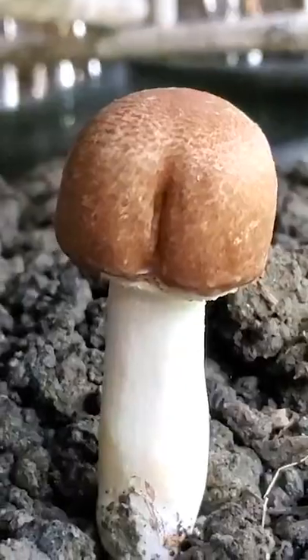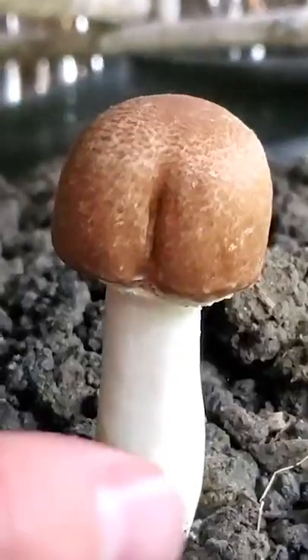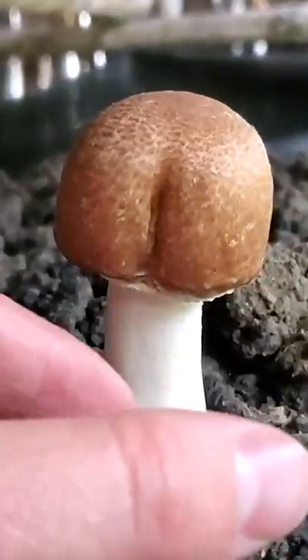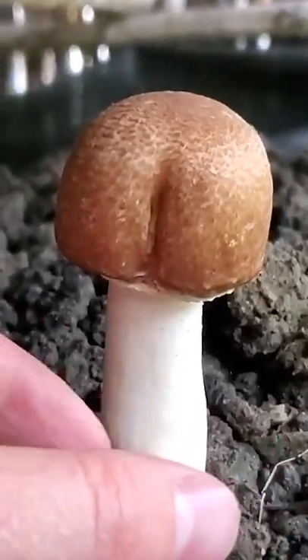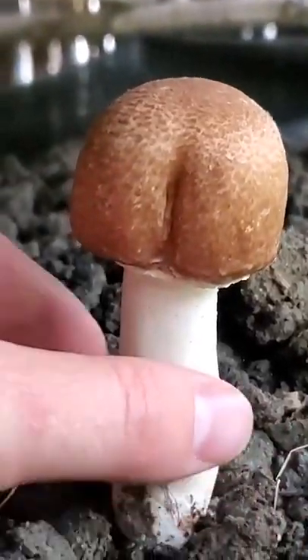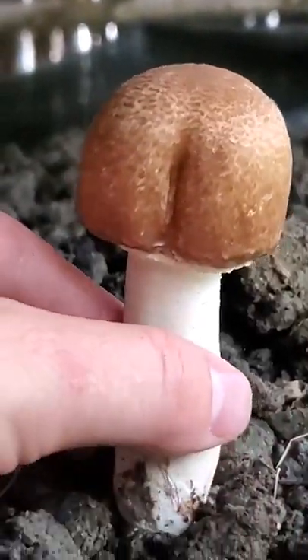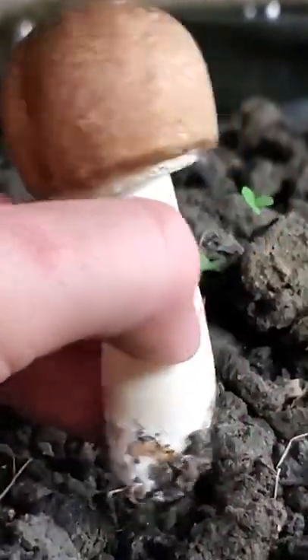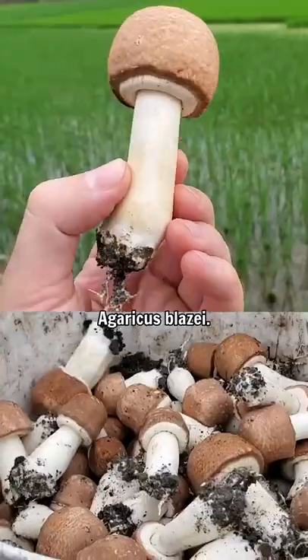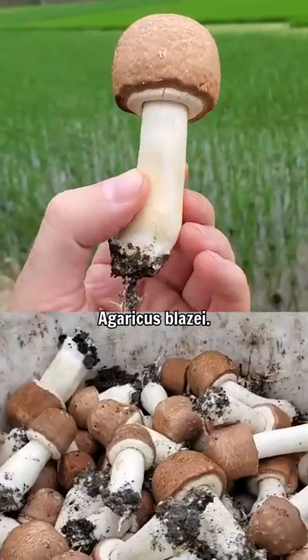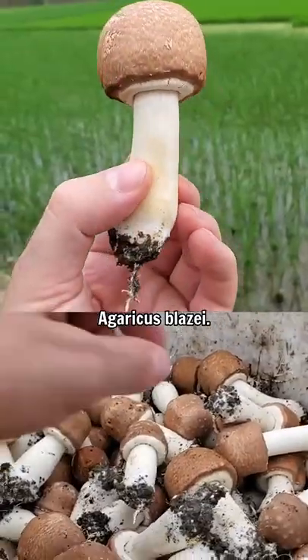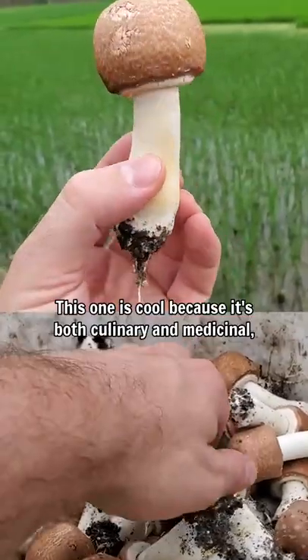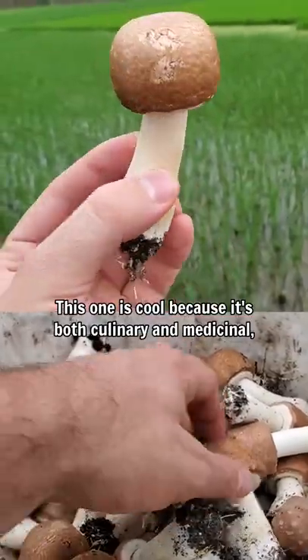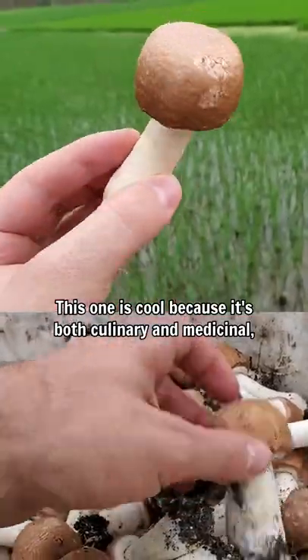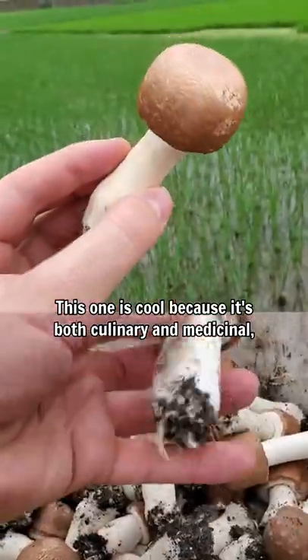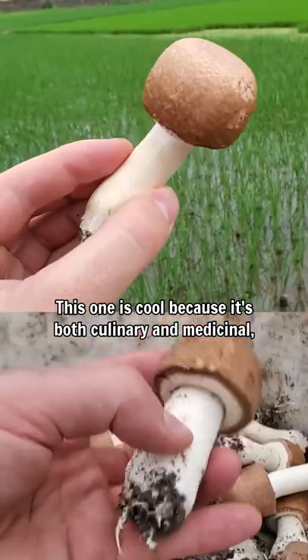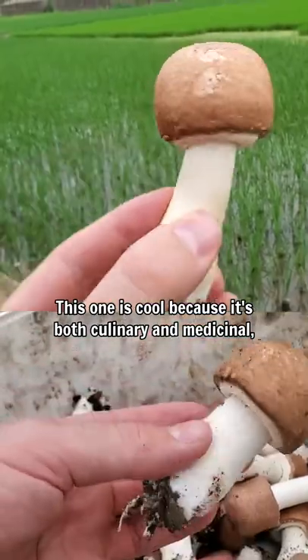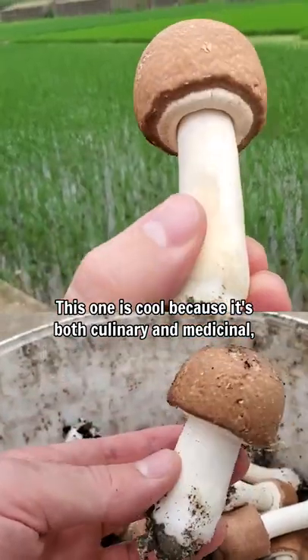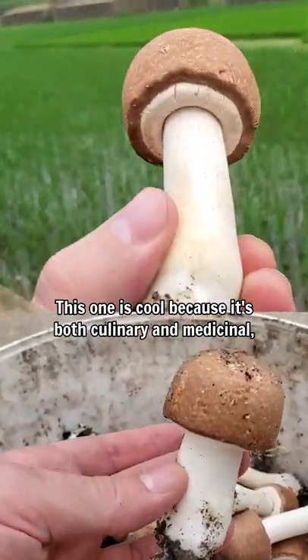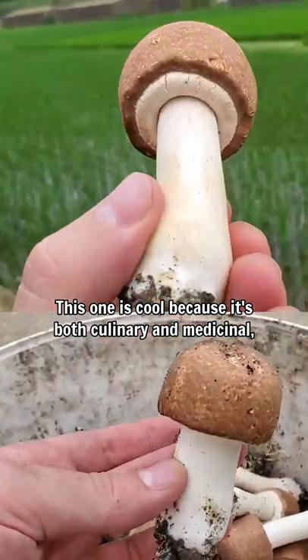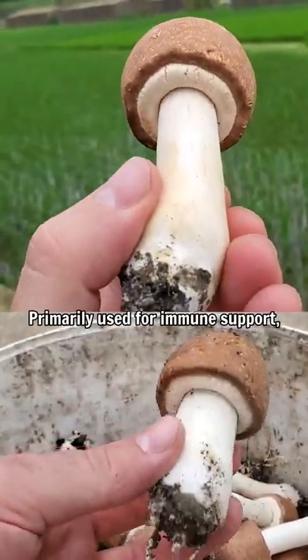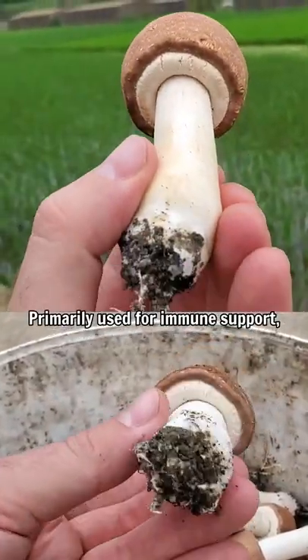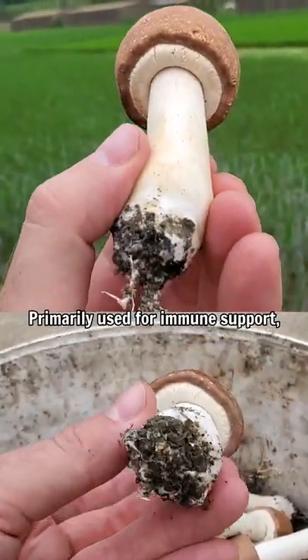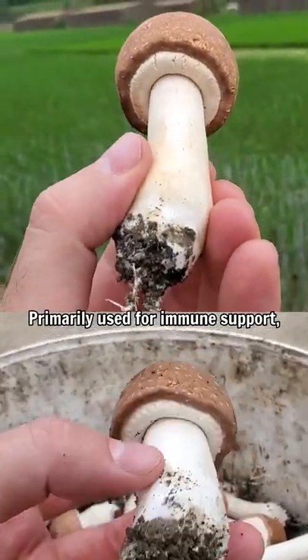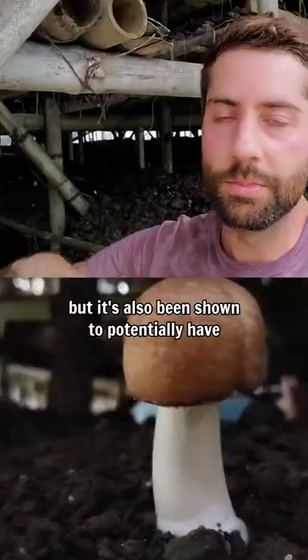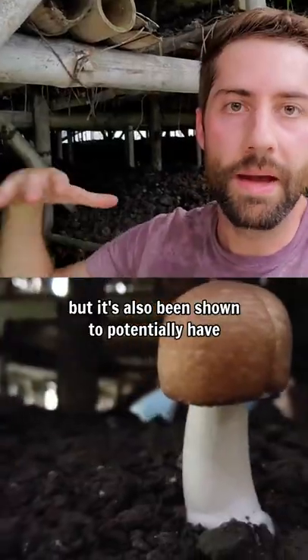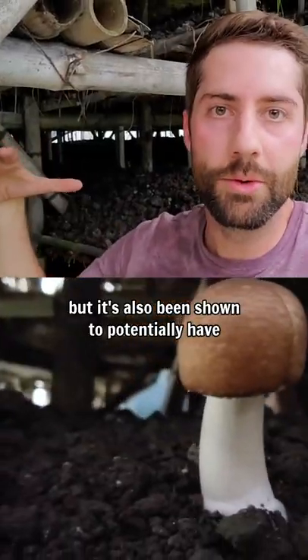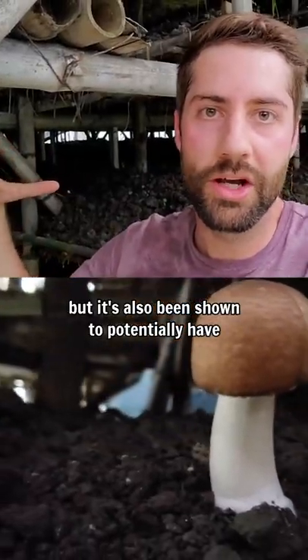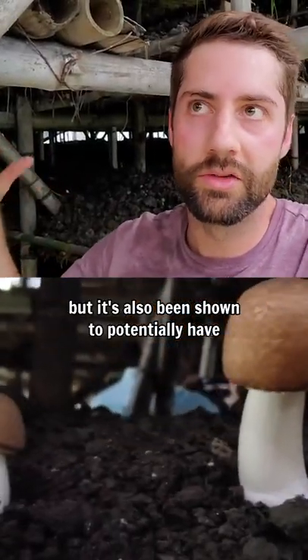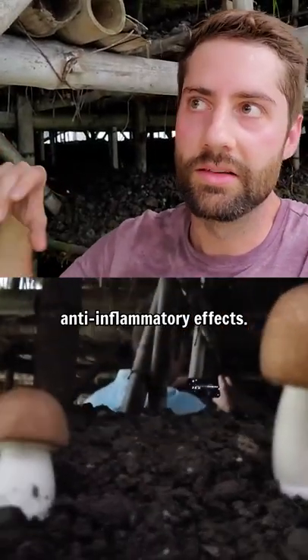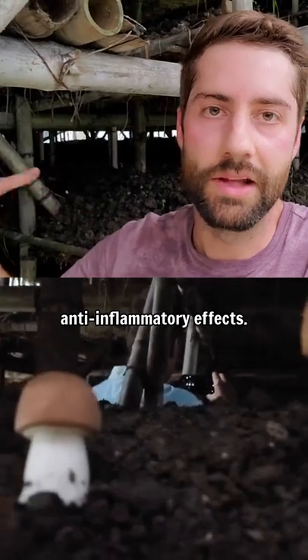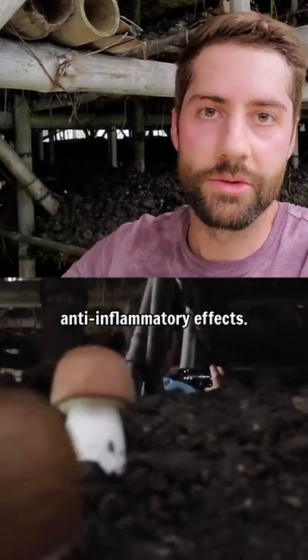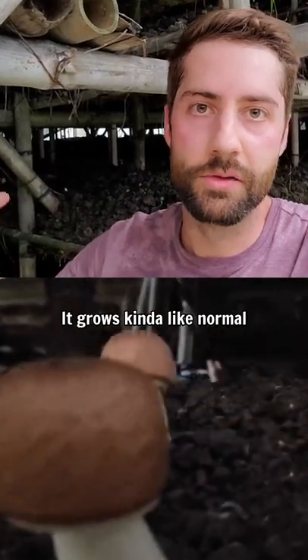Here's a mushroom maybe you've never heard of. It's called agaricus blazei. This one is cool because it's both culinary and medicinal, primarily used for immune support, but it's also been shown to potentially have anti-inflammatory effects.